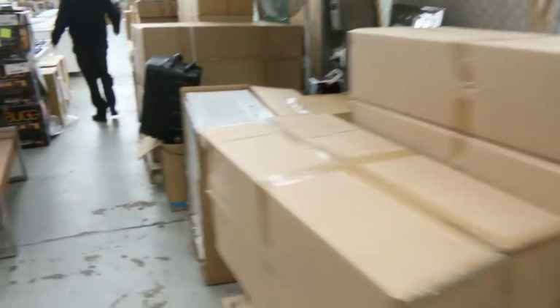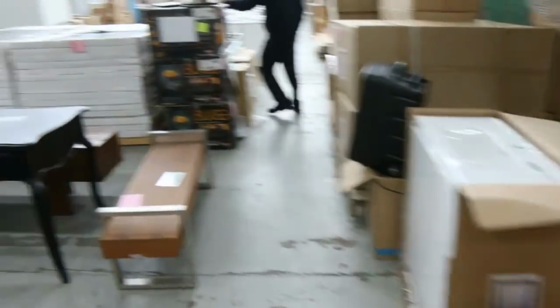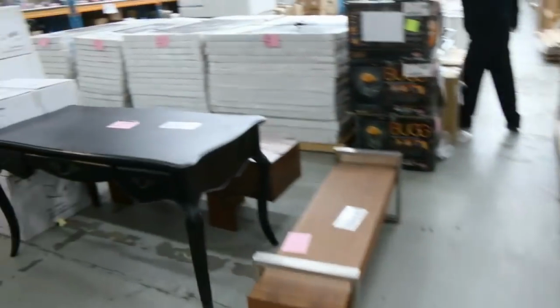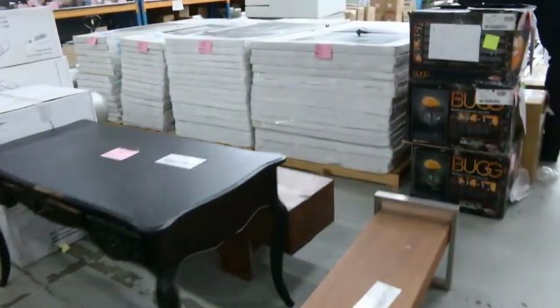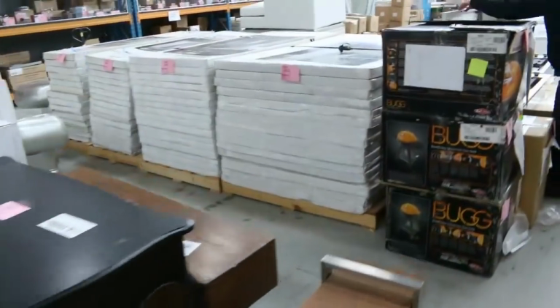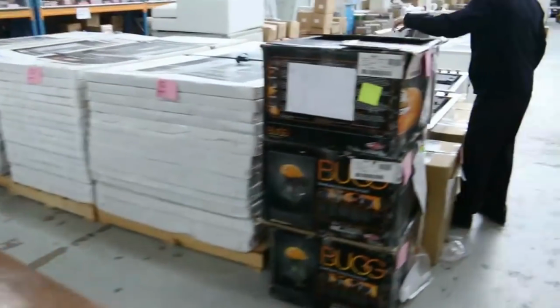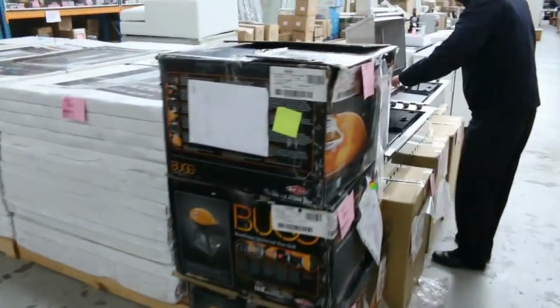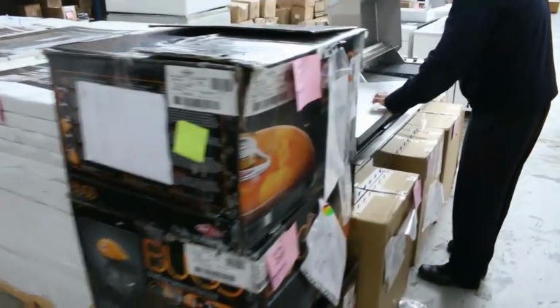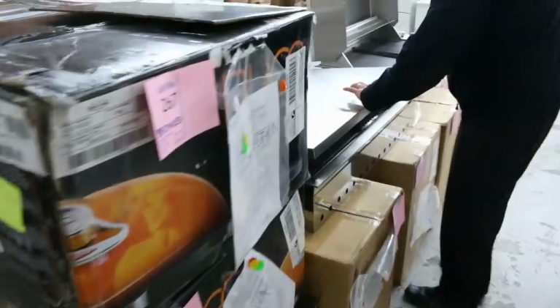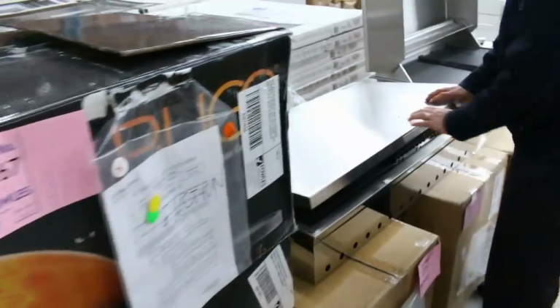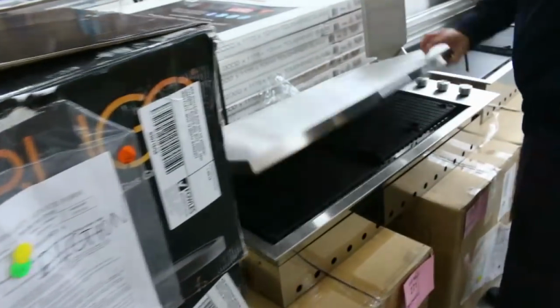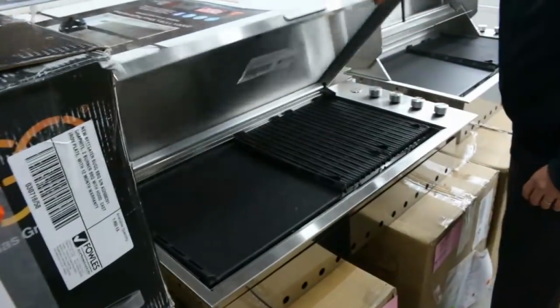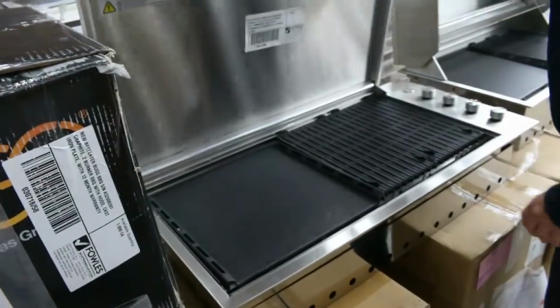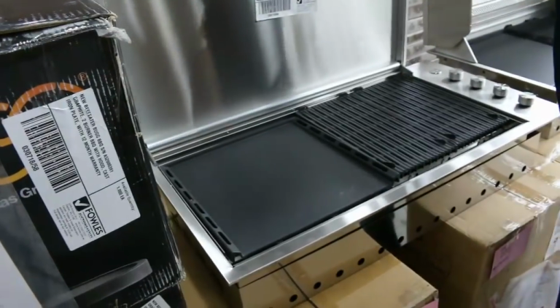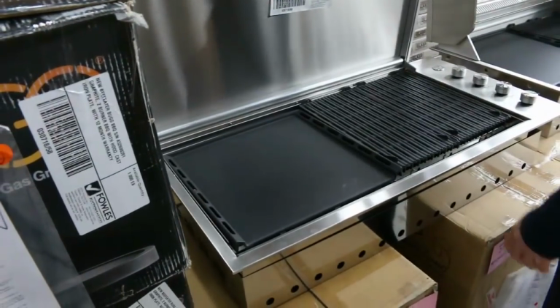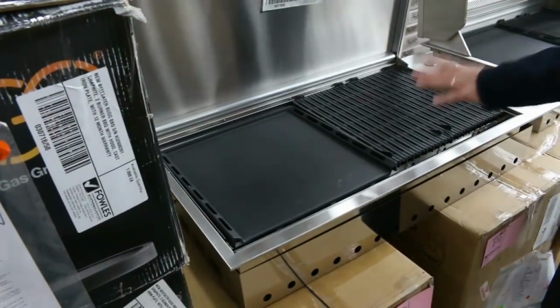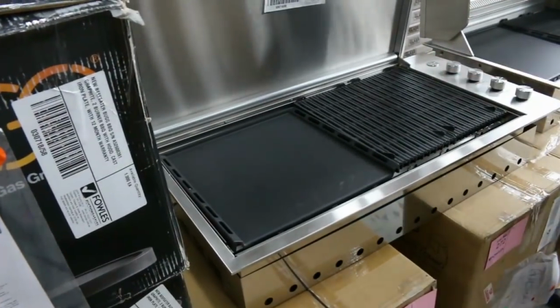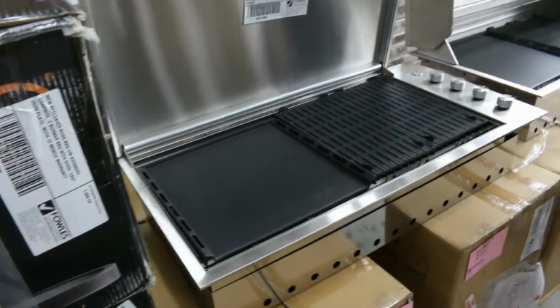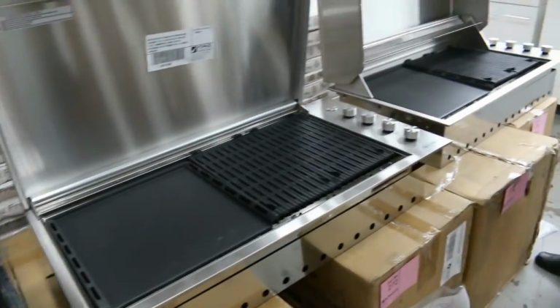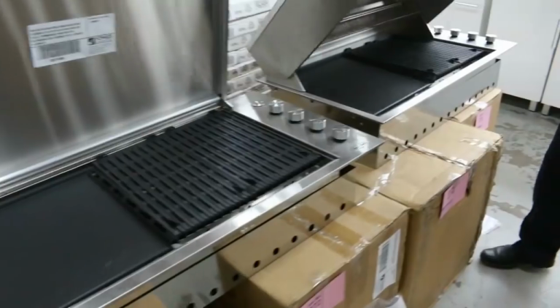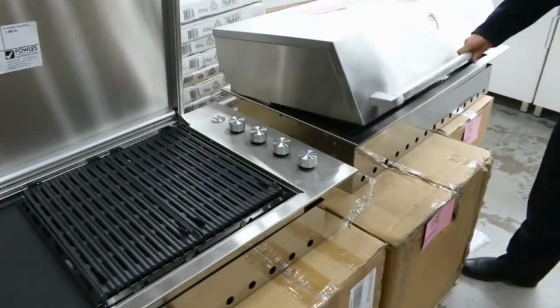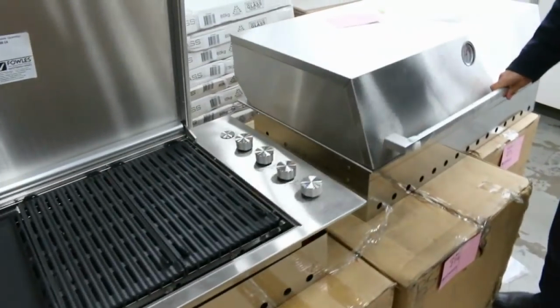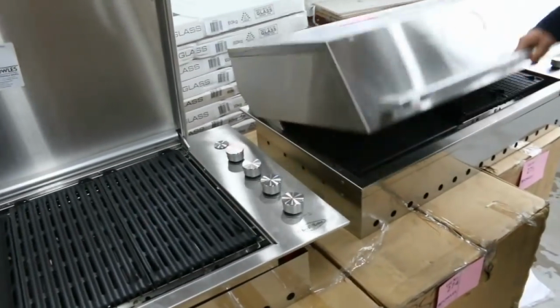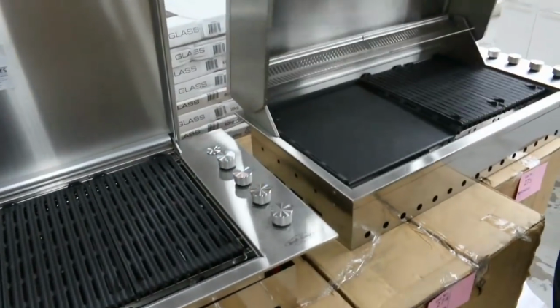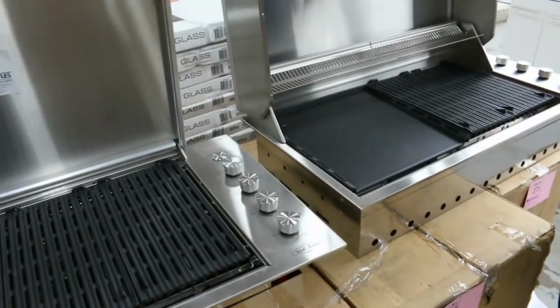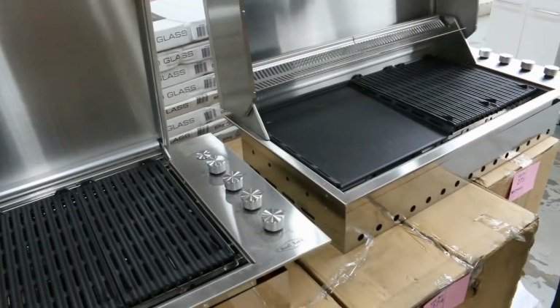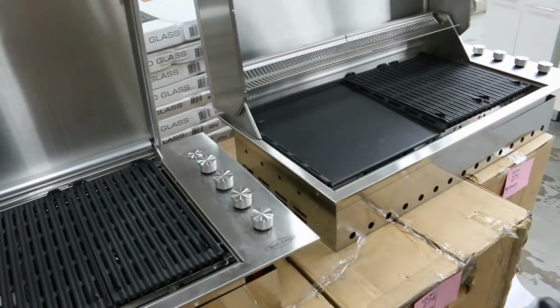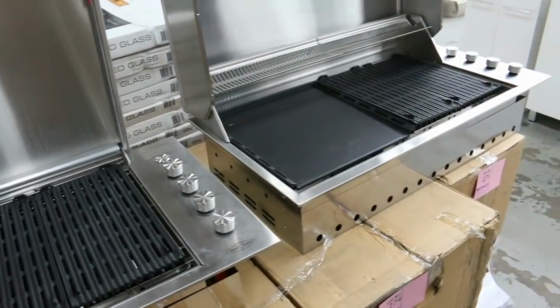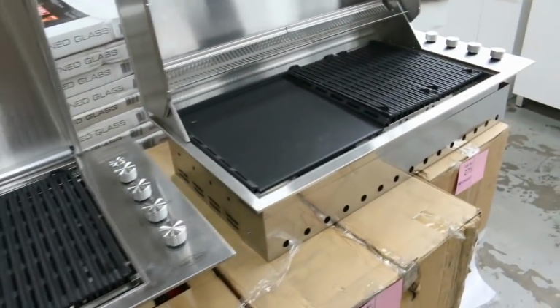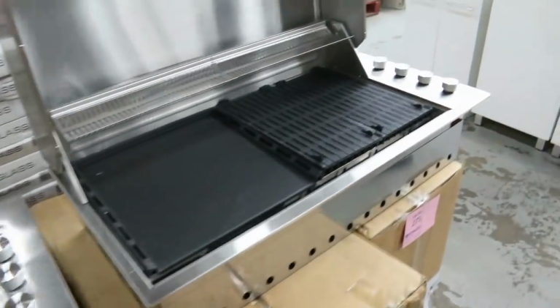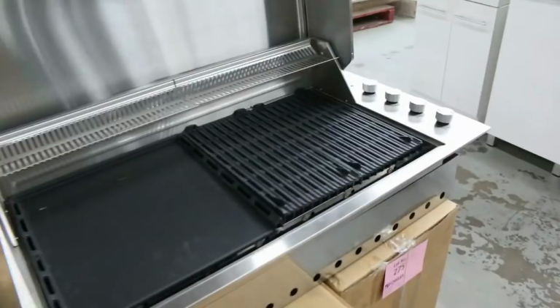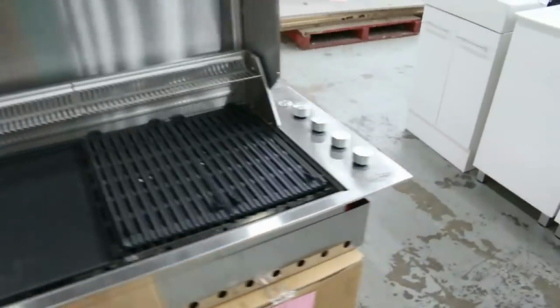Have a look at these barbecues — Beefeeder barbecues. You've got this one here without the hood but with the nice big cooking plate, built-in barbecue there. And then you've got the built-in with the cooking plate. Beautiful units, again with a factory warranty on those.